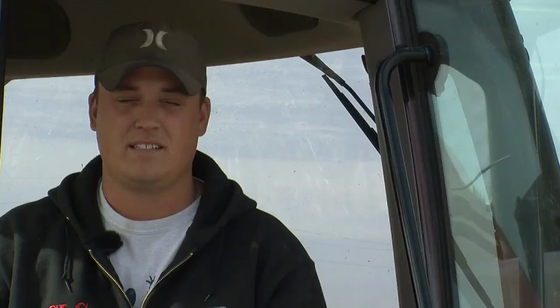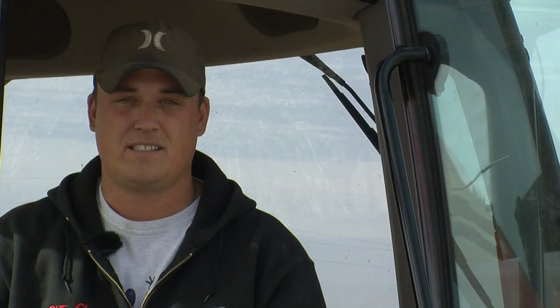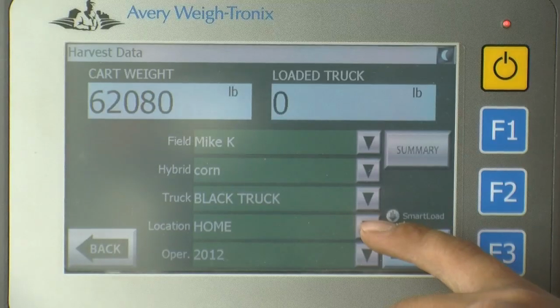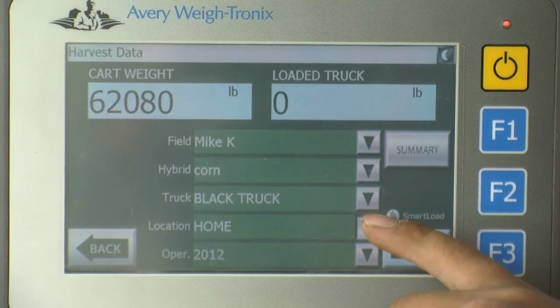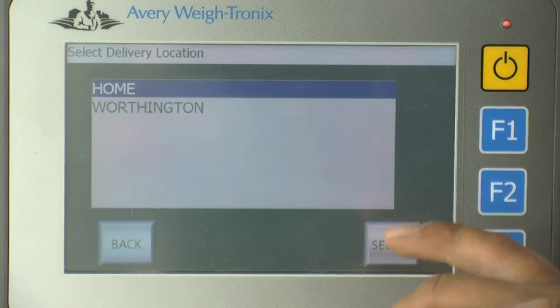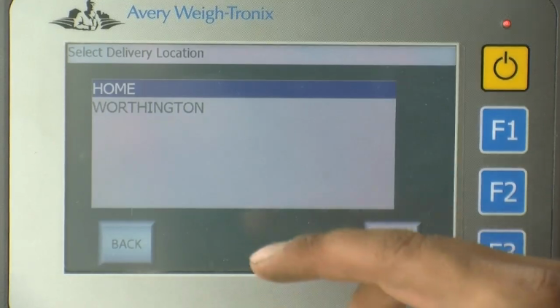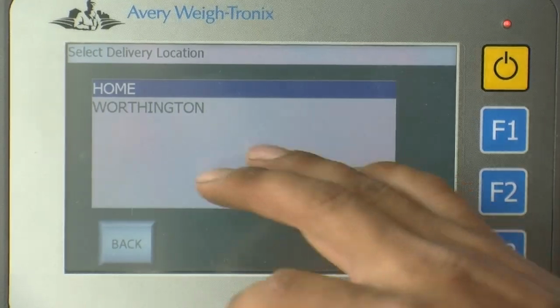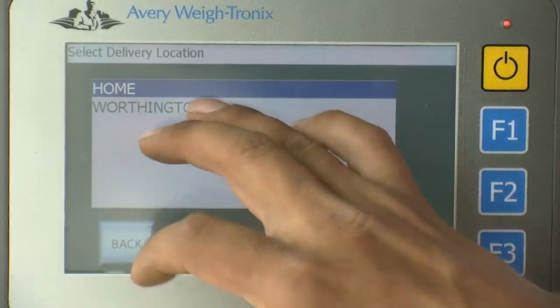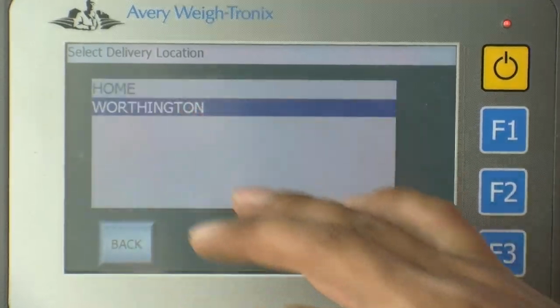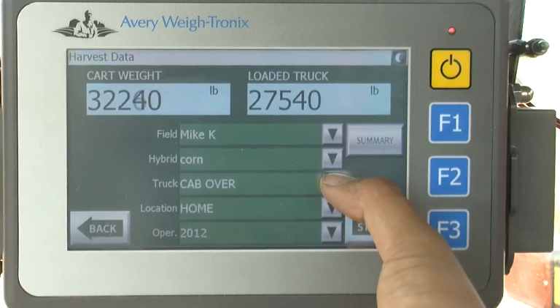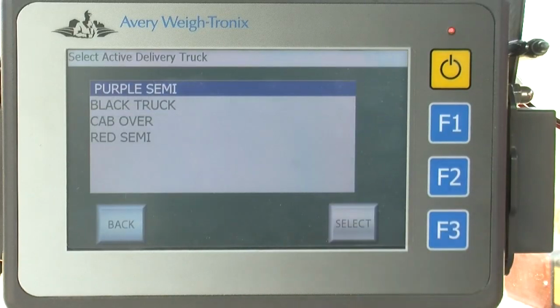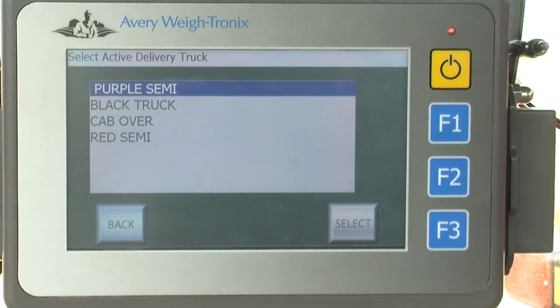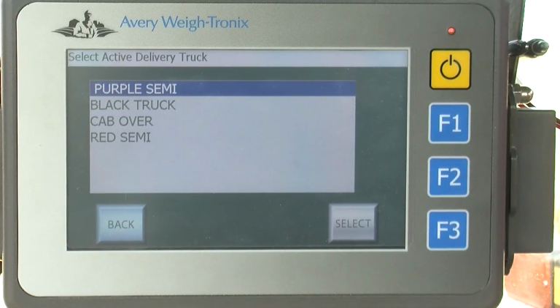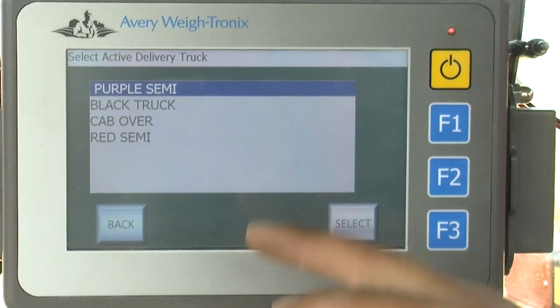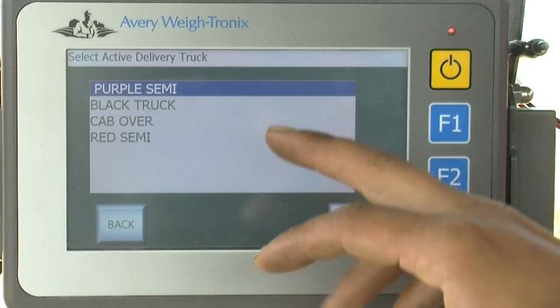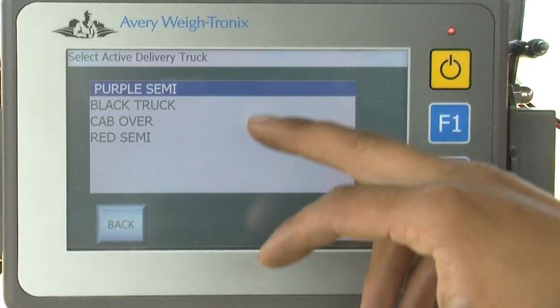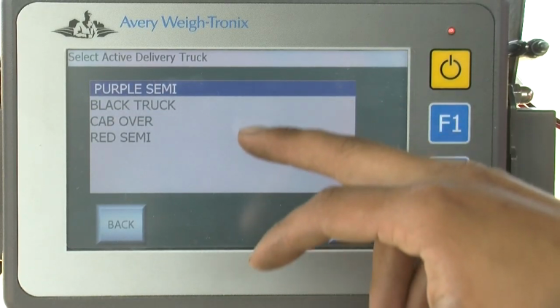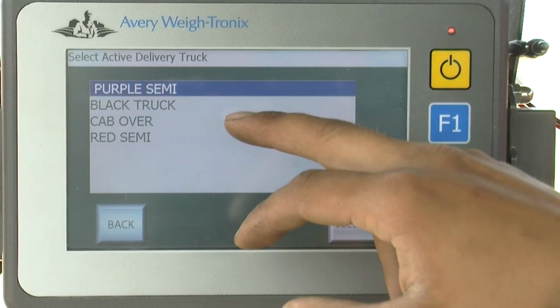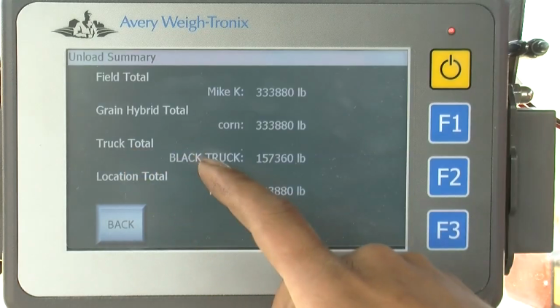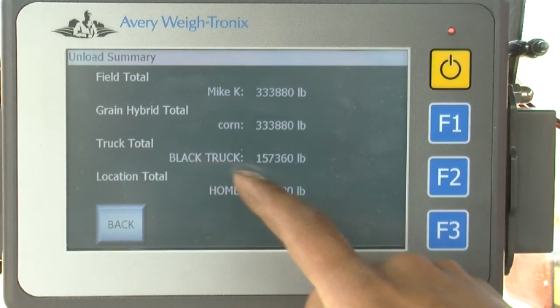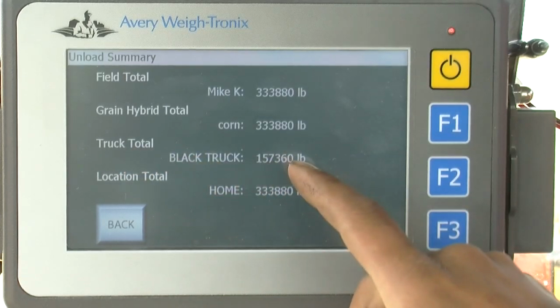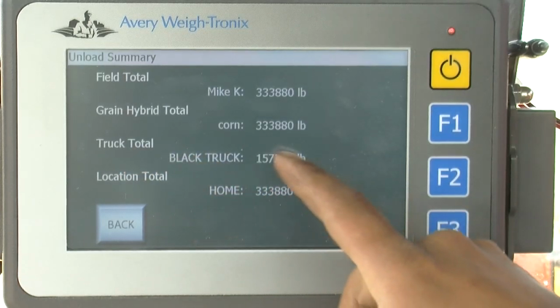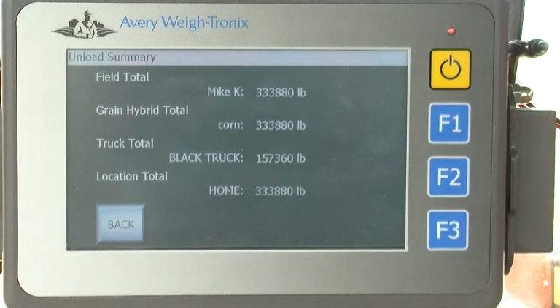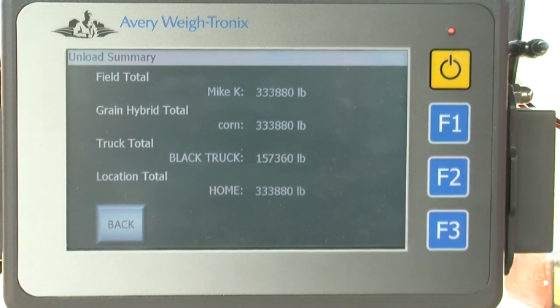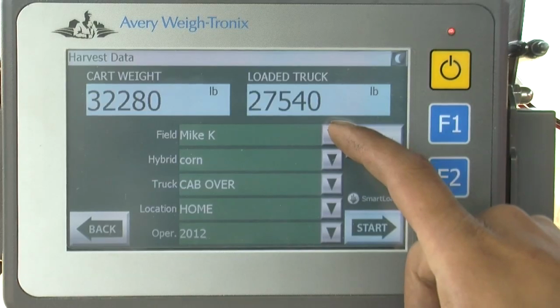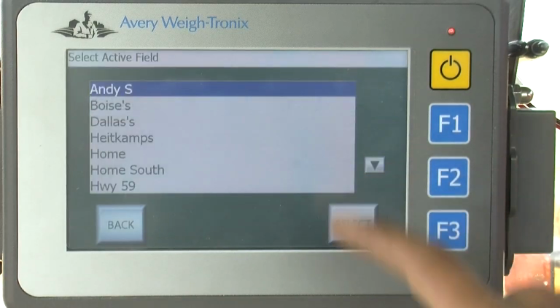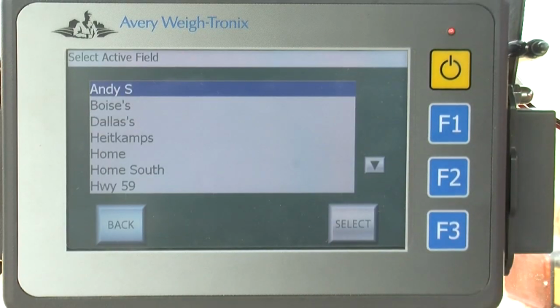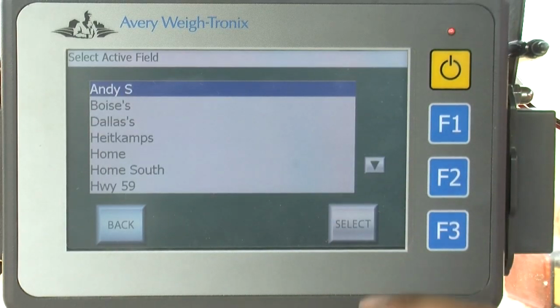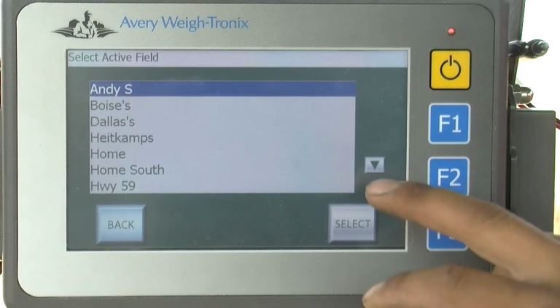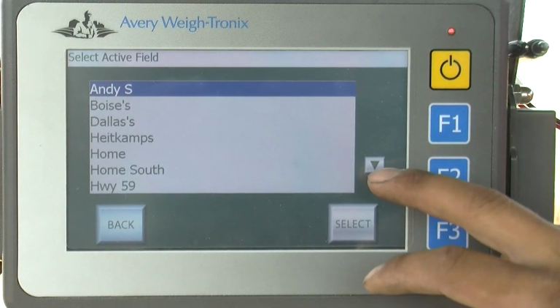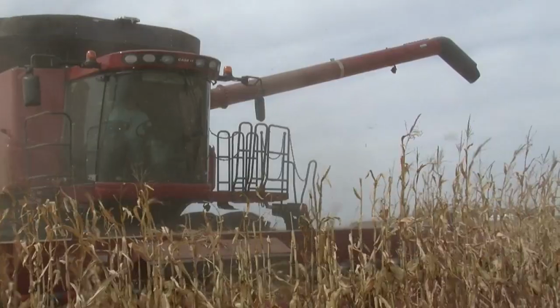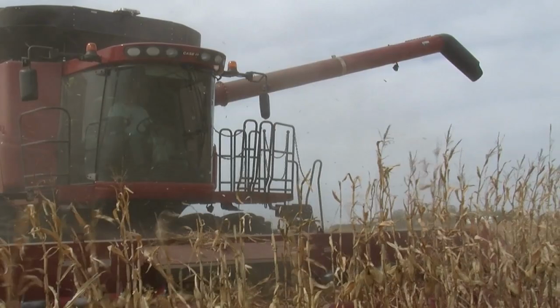You can select your bin site that you're dumping your grain into. You can select the different semis and know what semi hauled what amount of grain. For all these options, you can adjust on the fly as you're going.